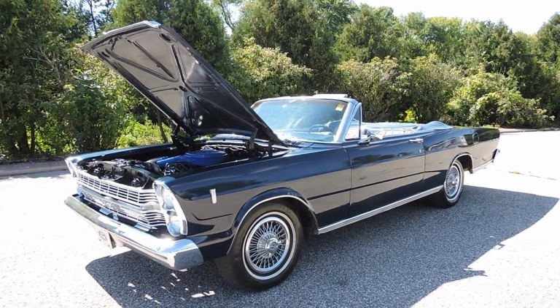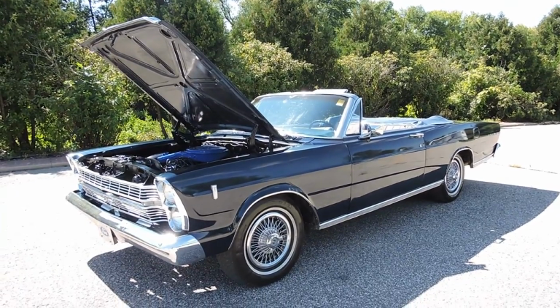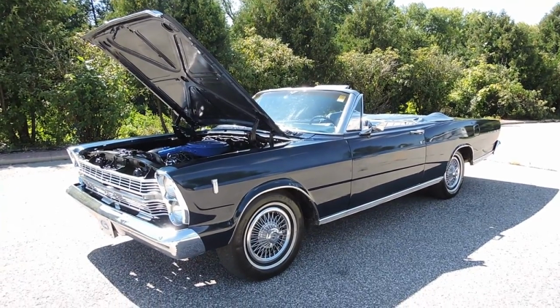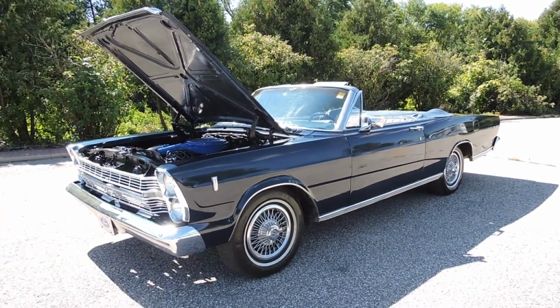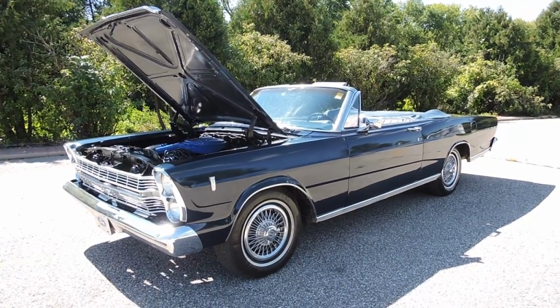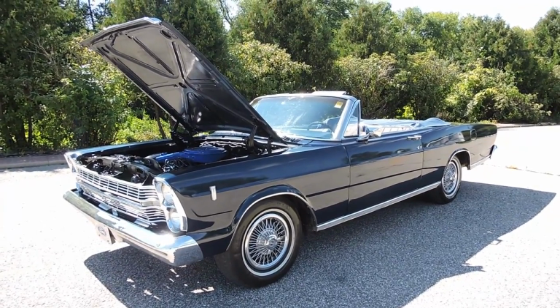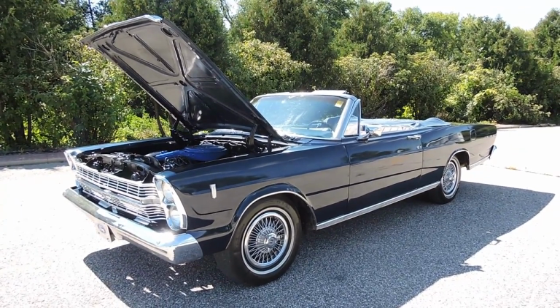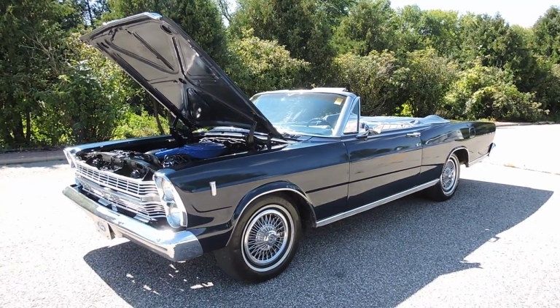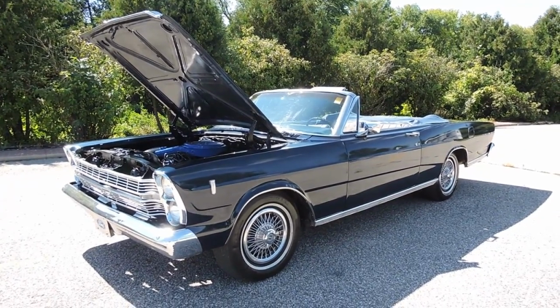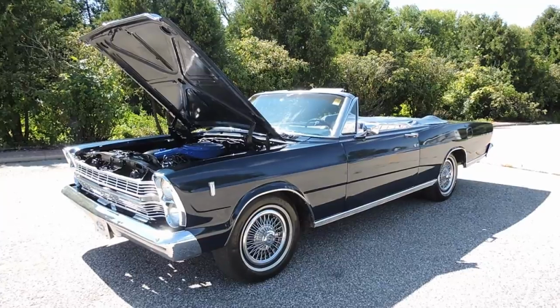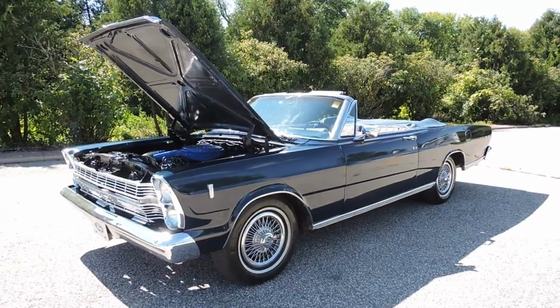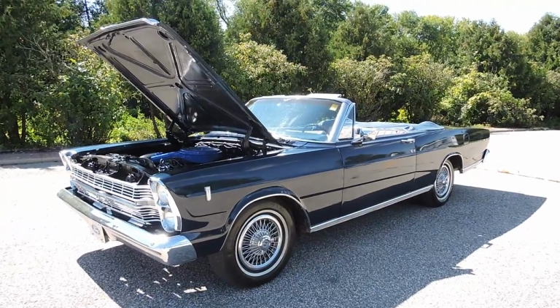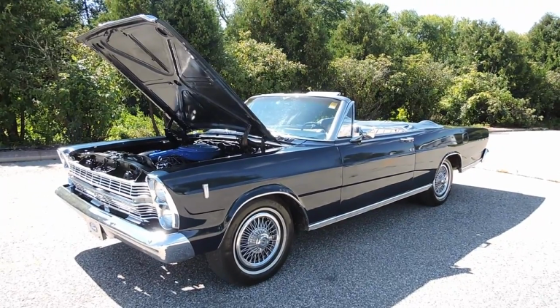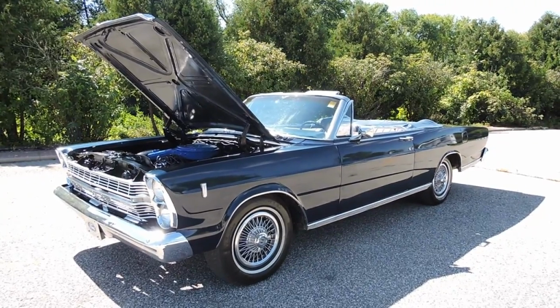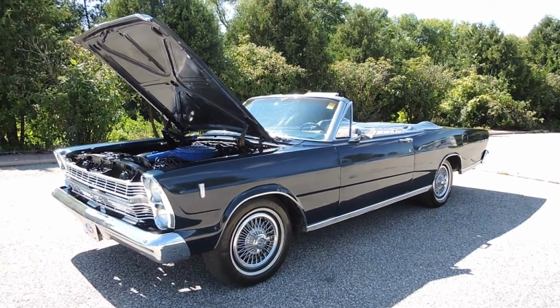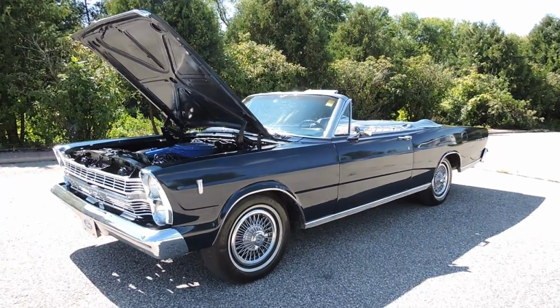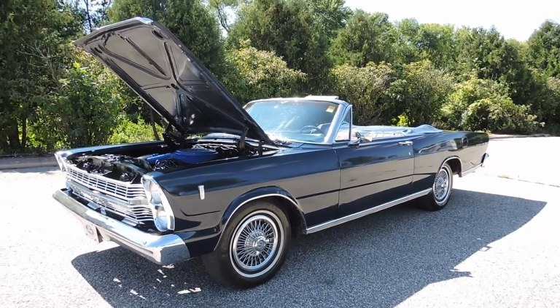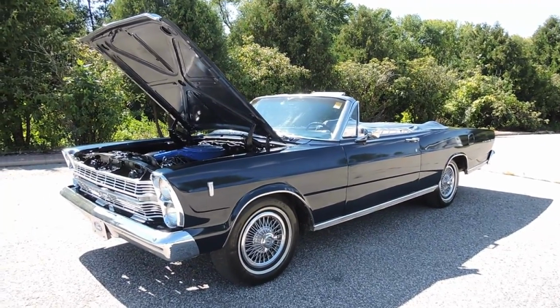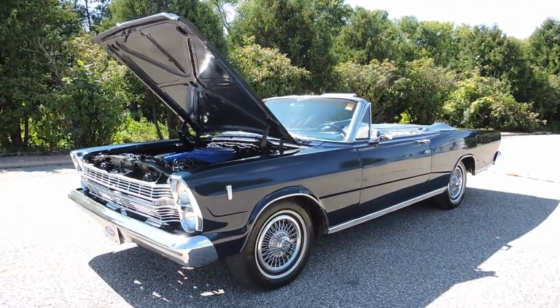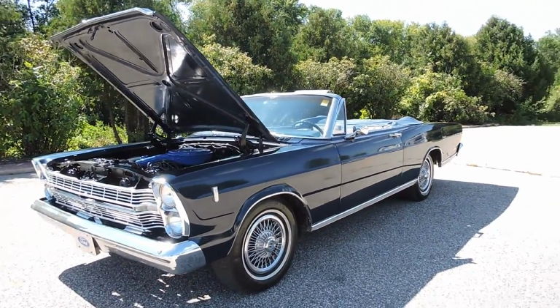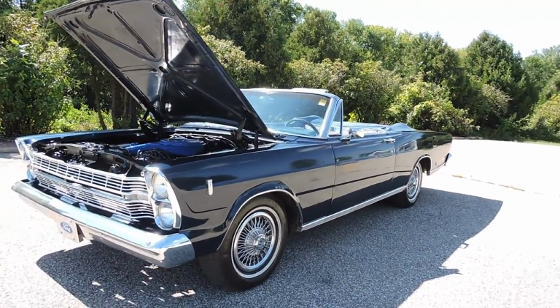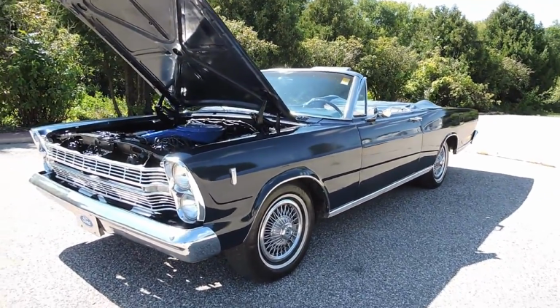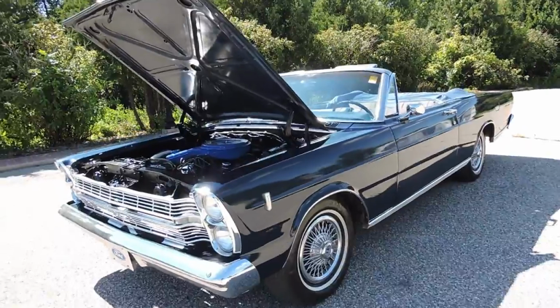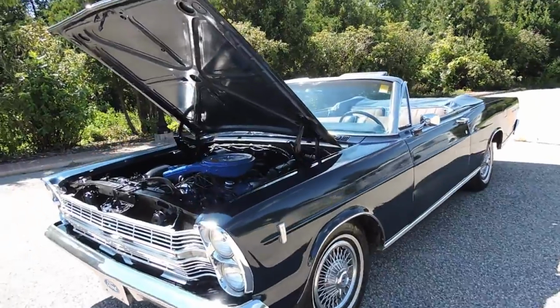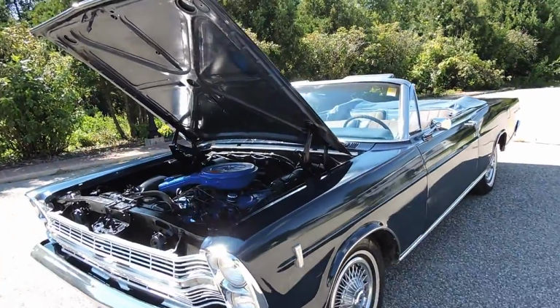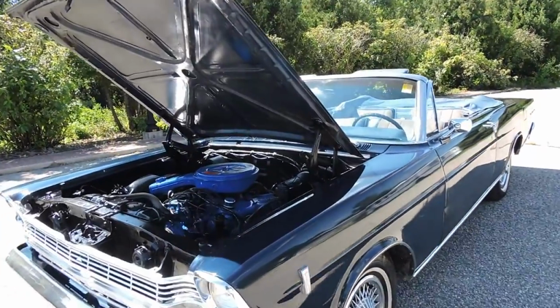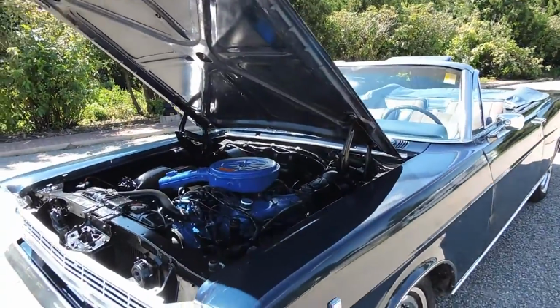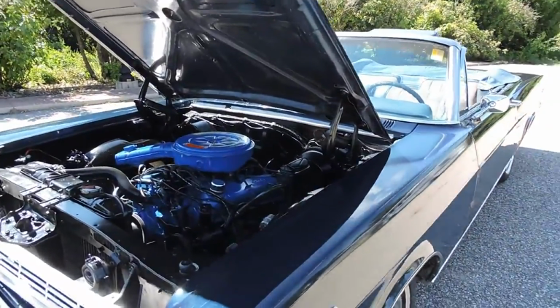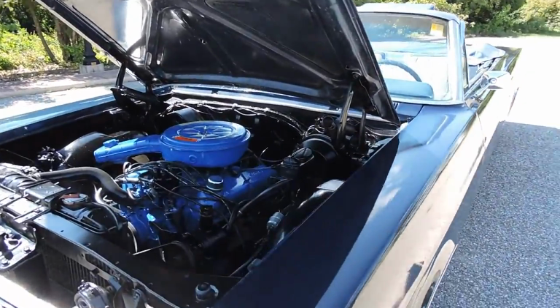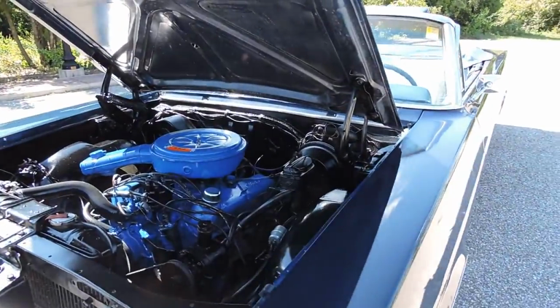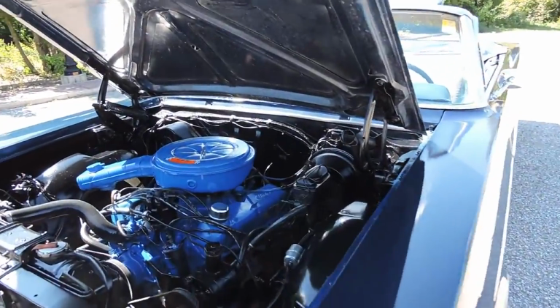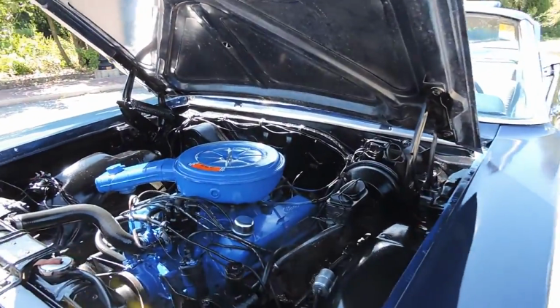Ready for your next hometown parade is this nice-looking 1966 Ford Galaxy 500 Convertible. It's powered by a 289 two-barrel V8 engine with power steering and power brakes.